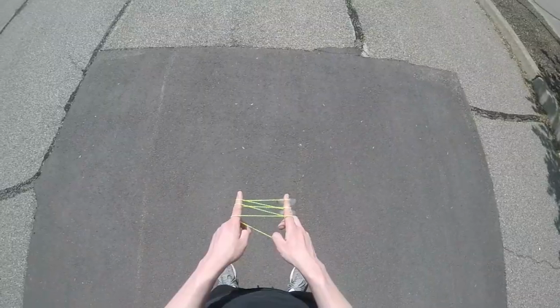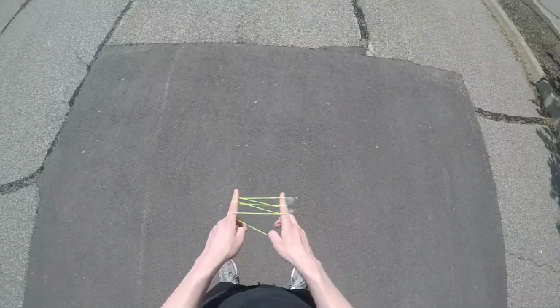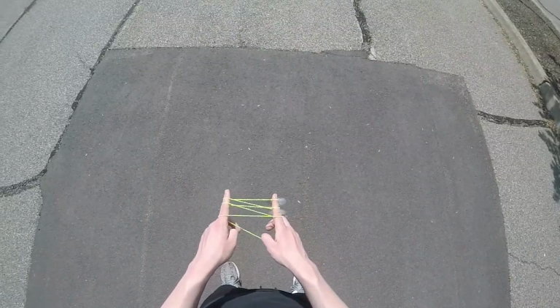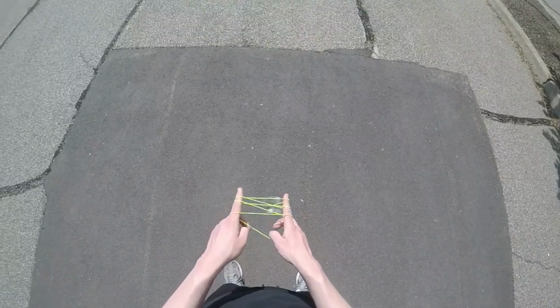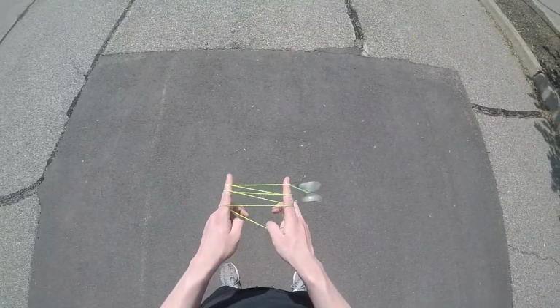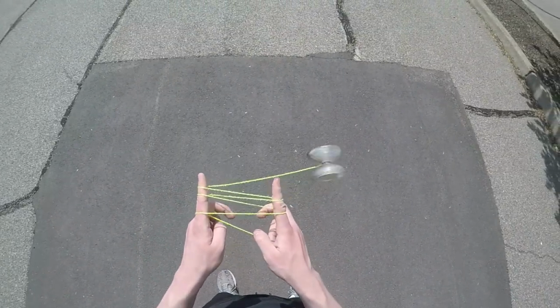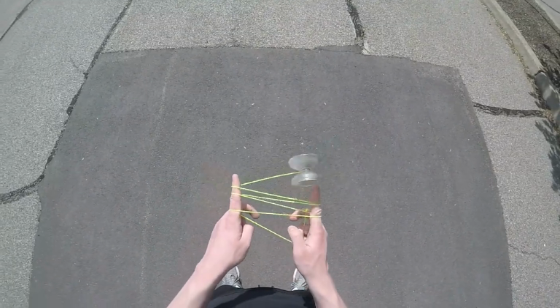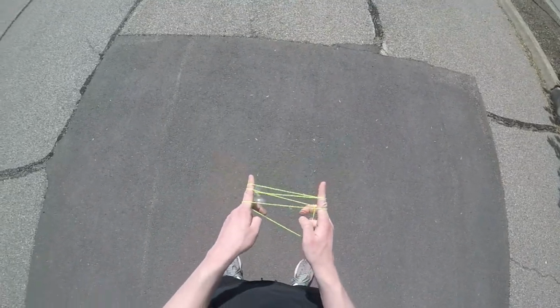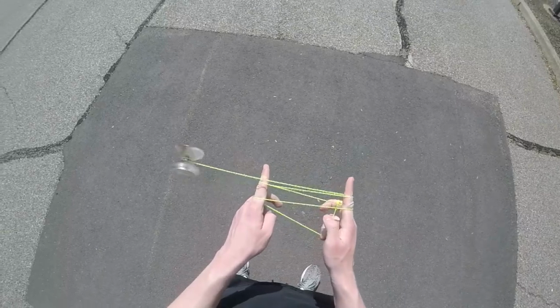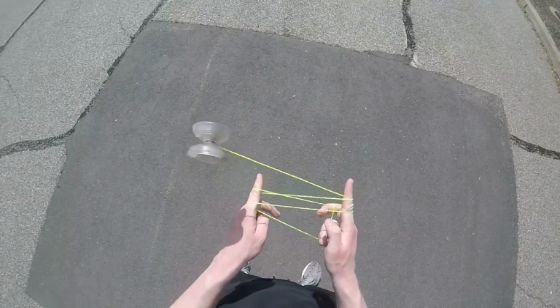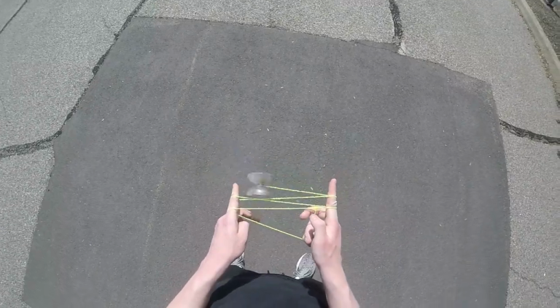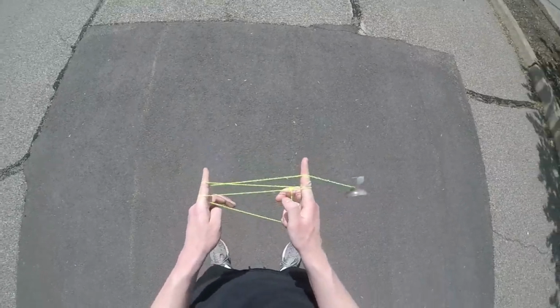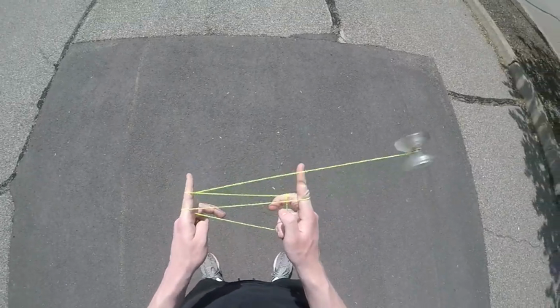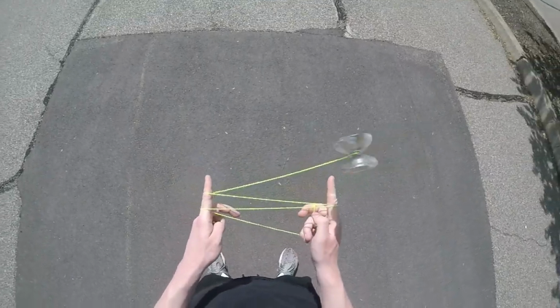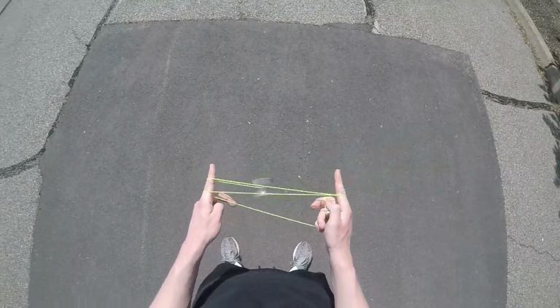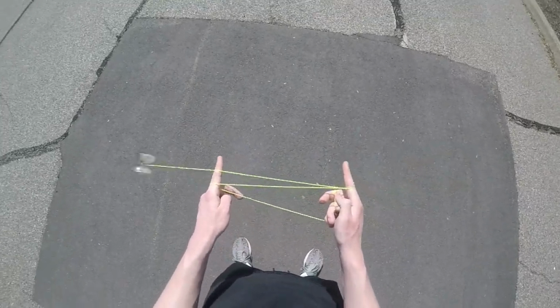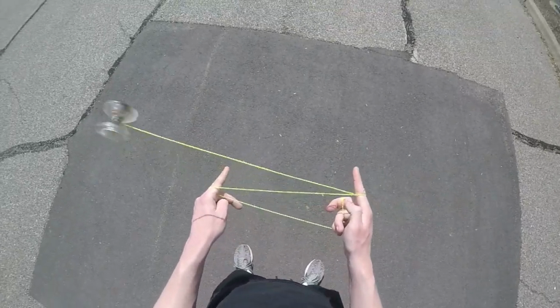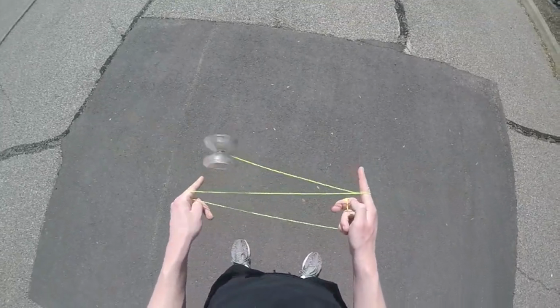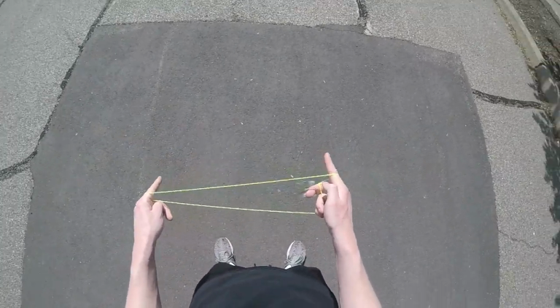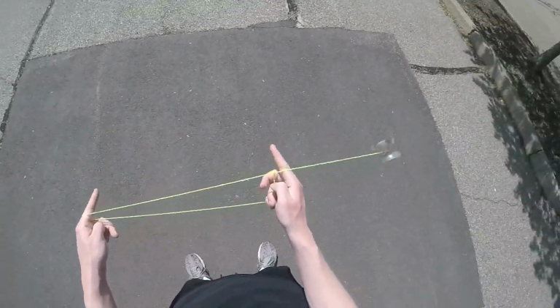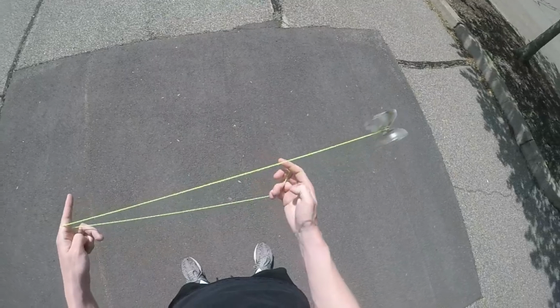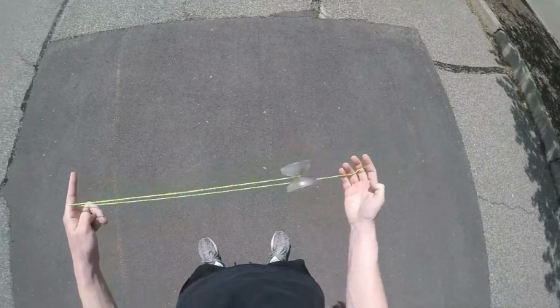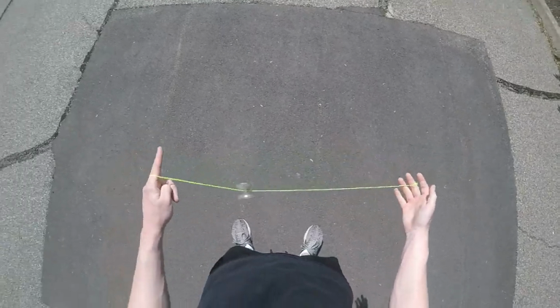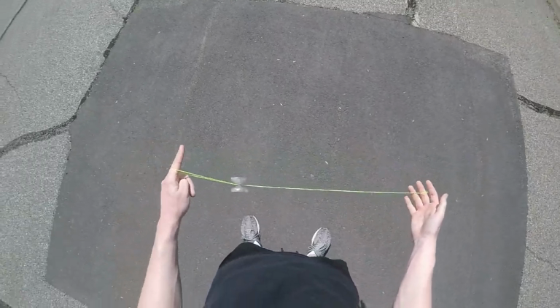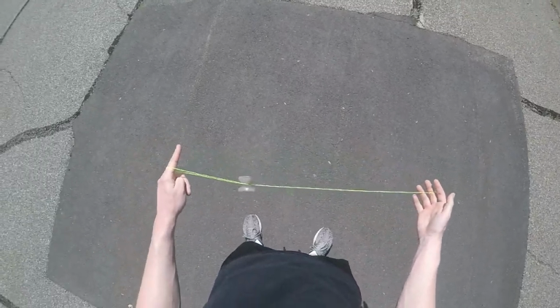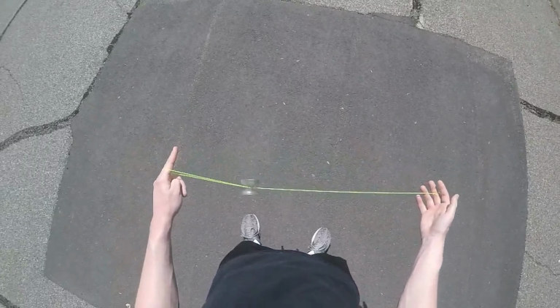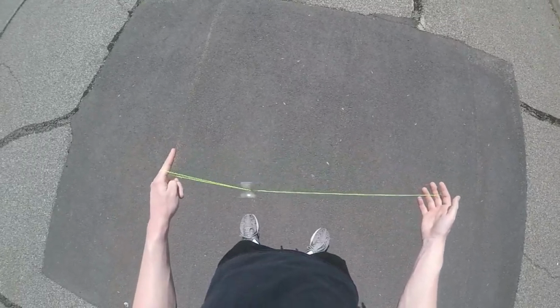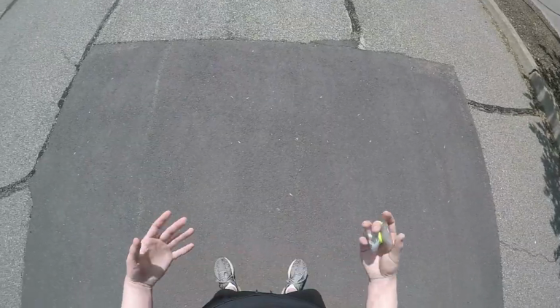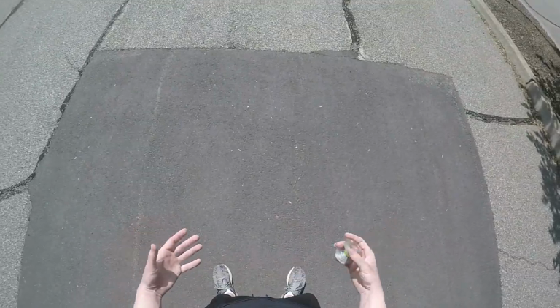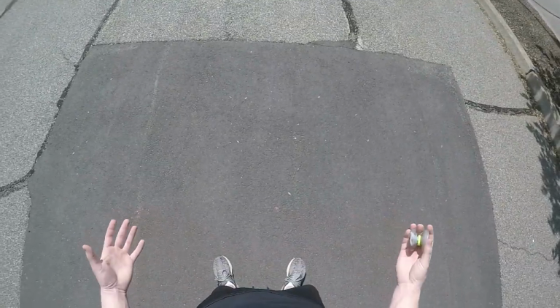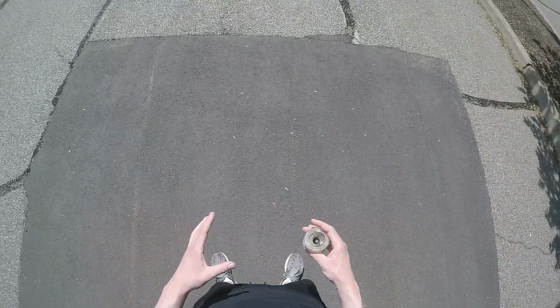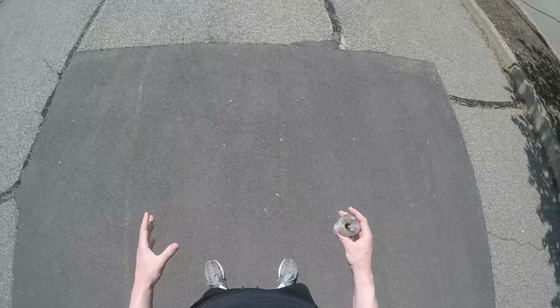To make this trick look as smooth as possible, you want to make sure that the yo-yo does not stop moving until it lands on the trapeze. It will also help if you gradually pull your hands apart as the yo-yo is weaving in between your fingers.